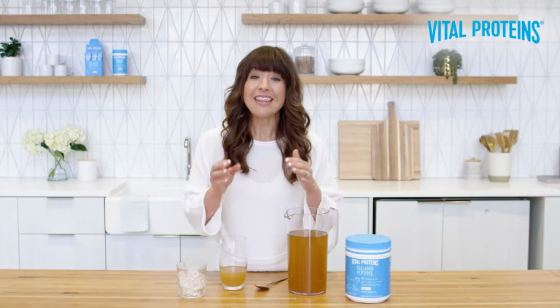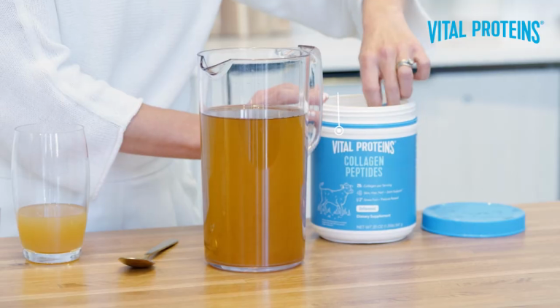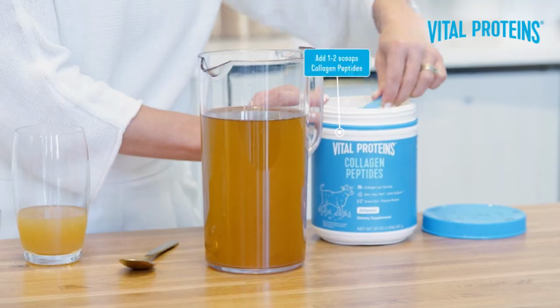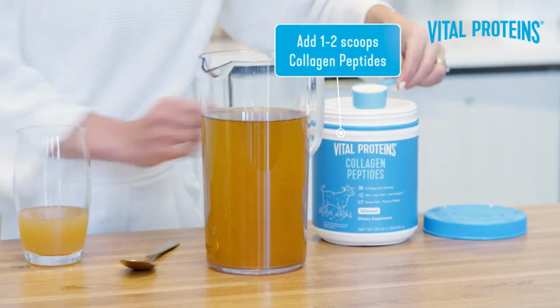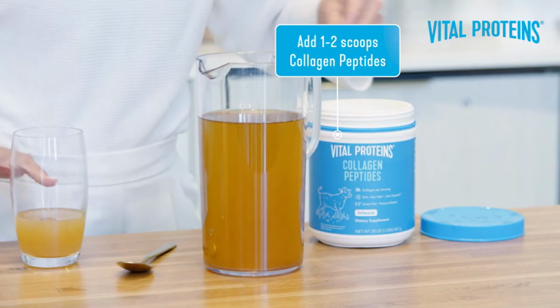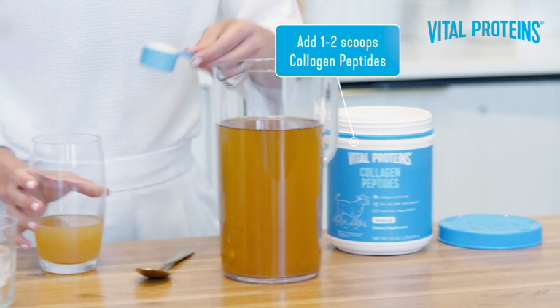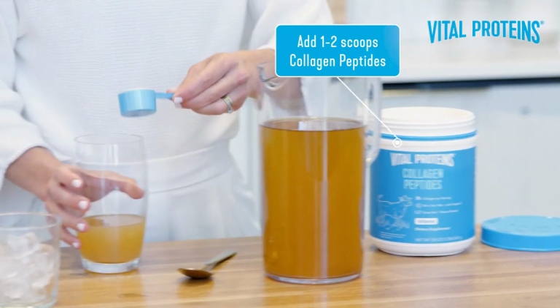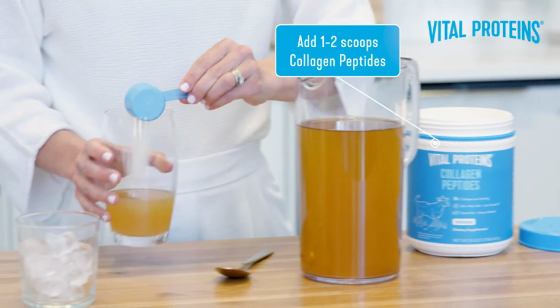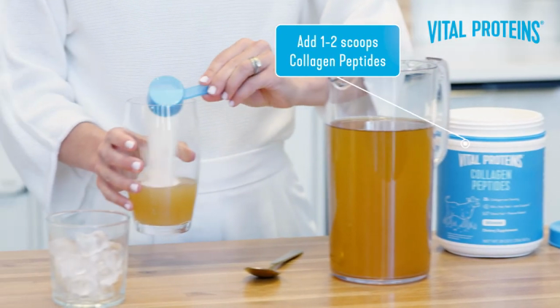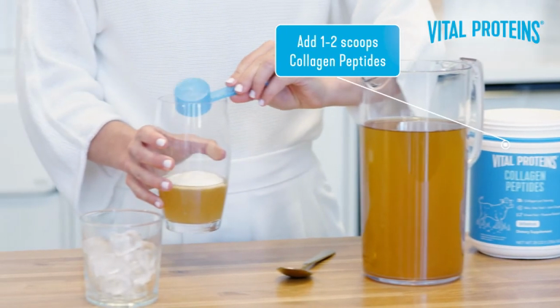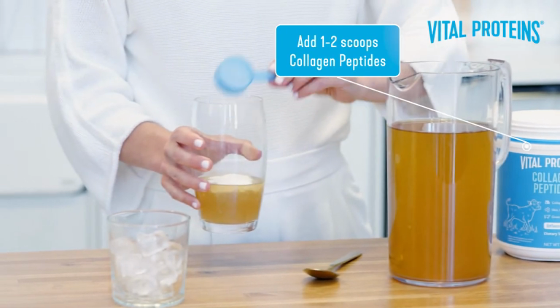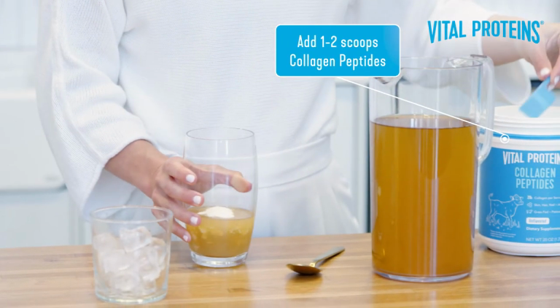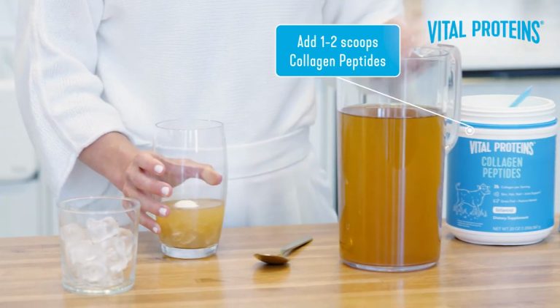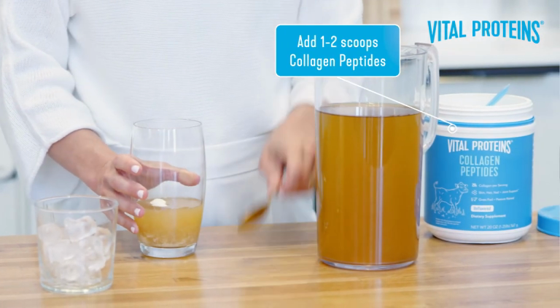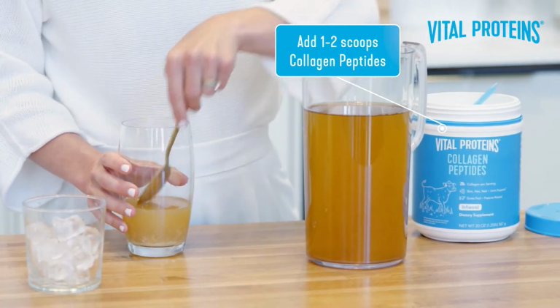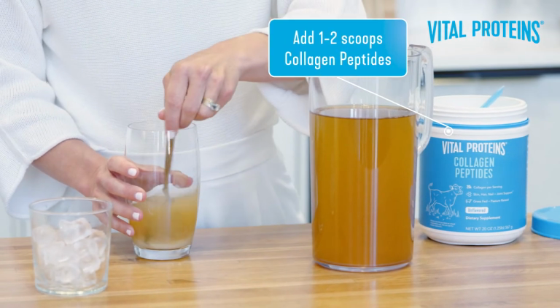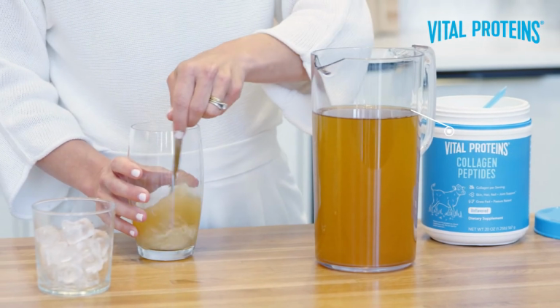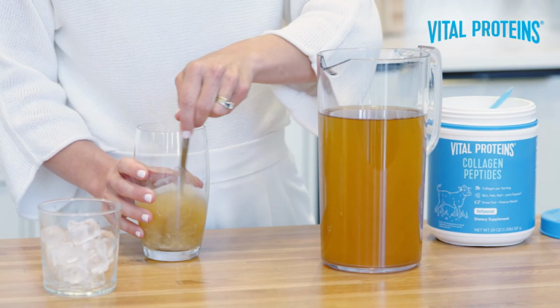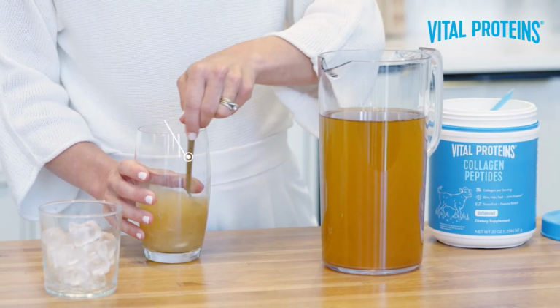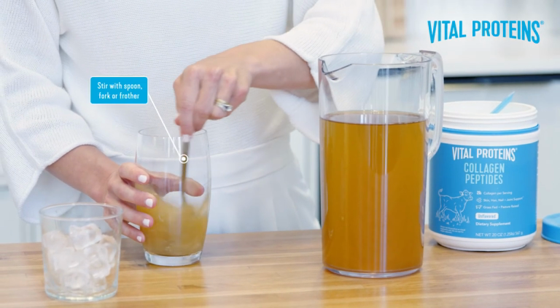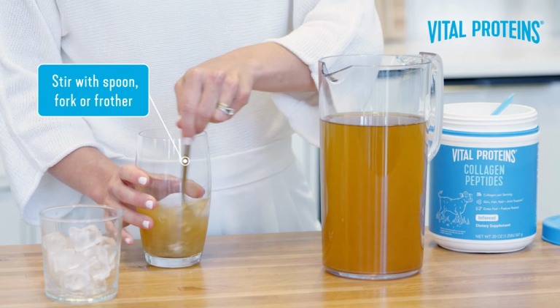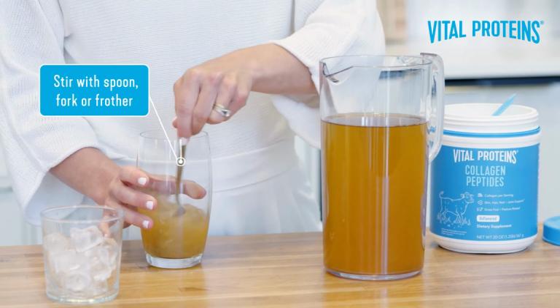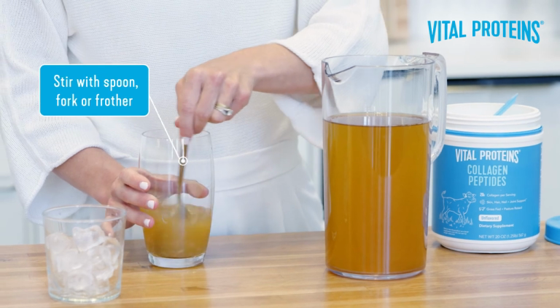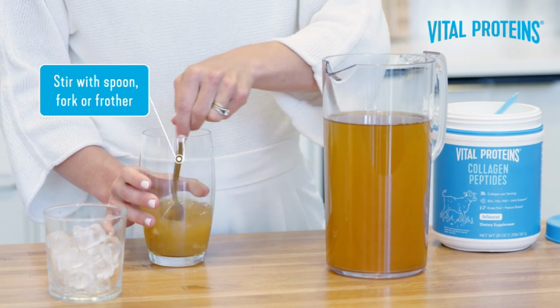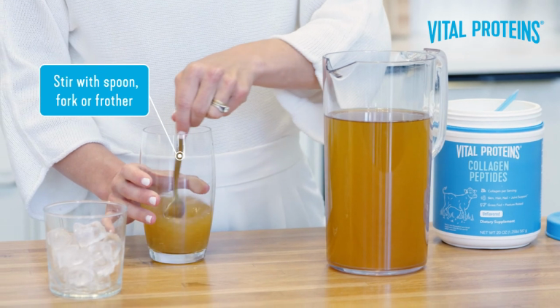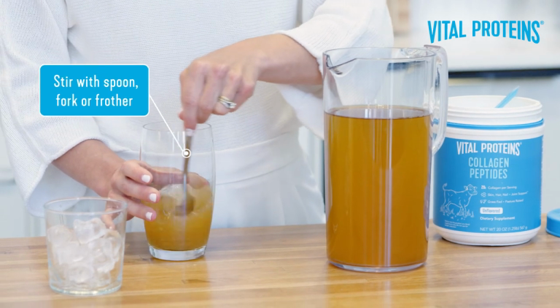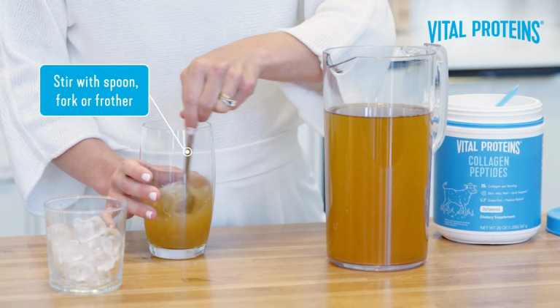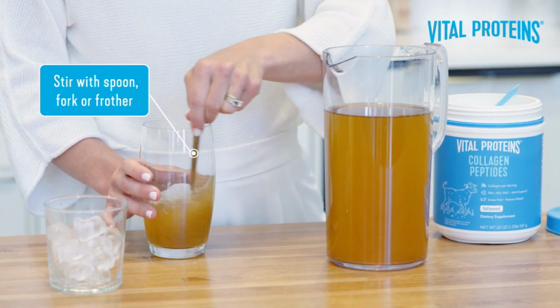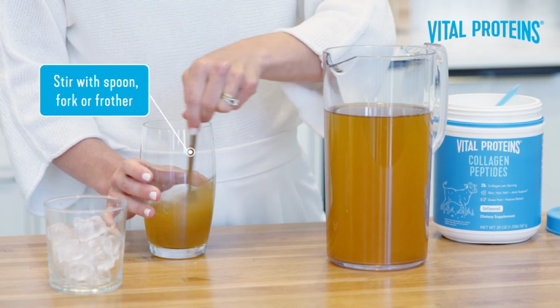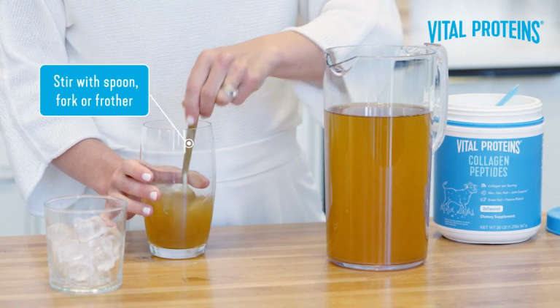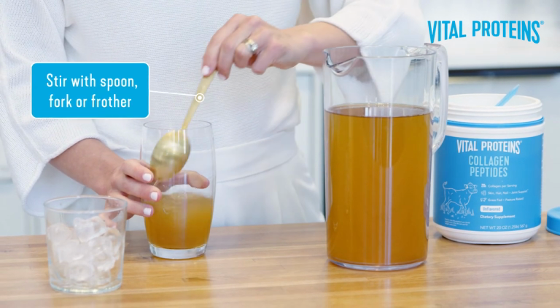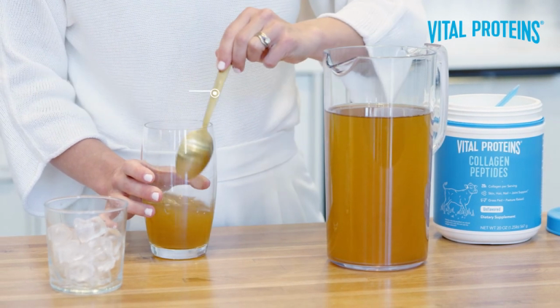Then go ahead and add one to two scoops of collagen peptides and stir. You can use a spoon, a fork, or if you're feeling really fancy, a frother.